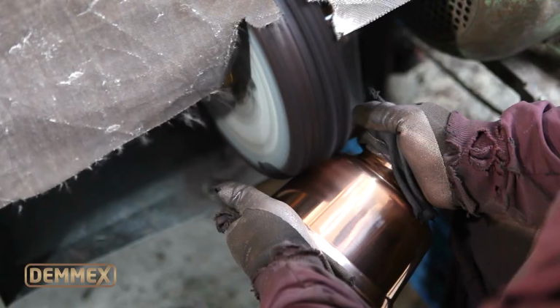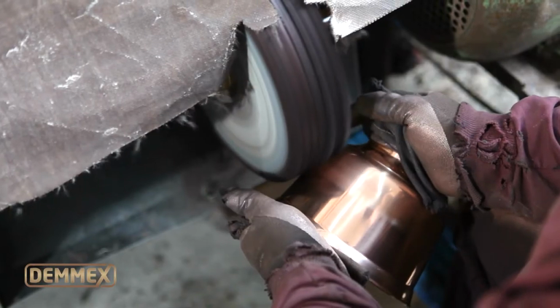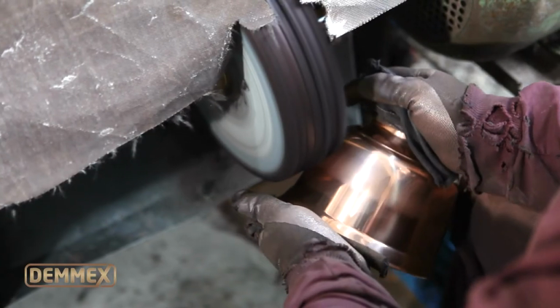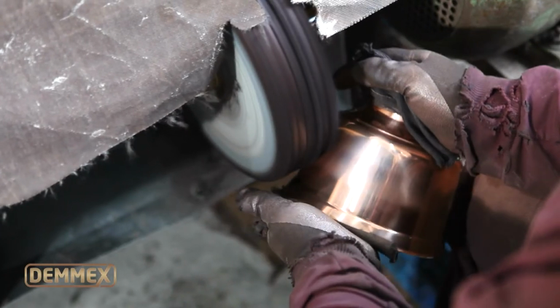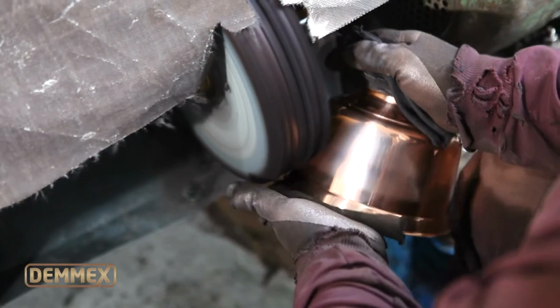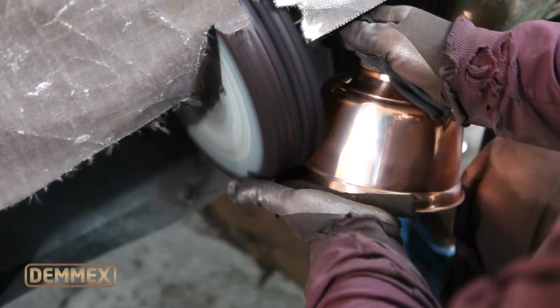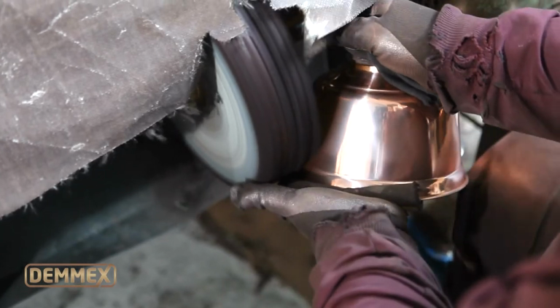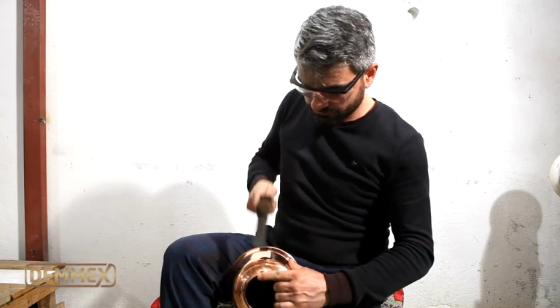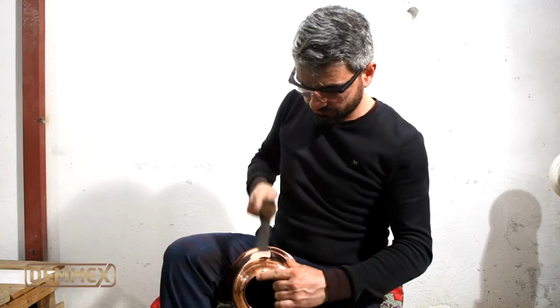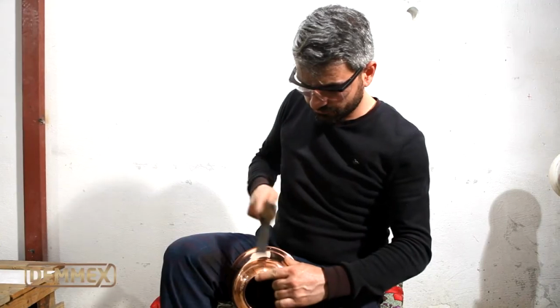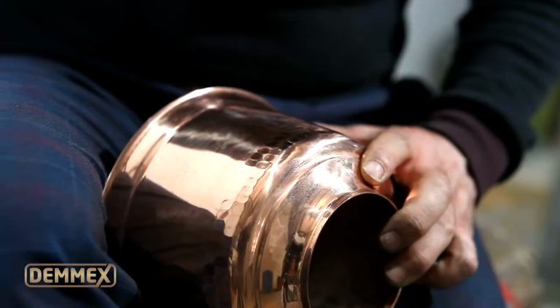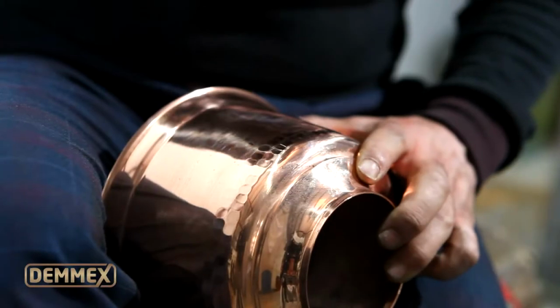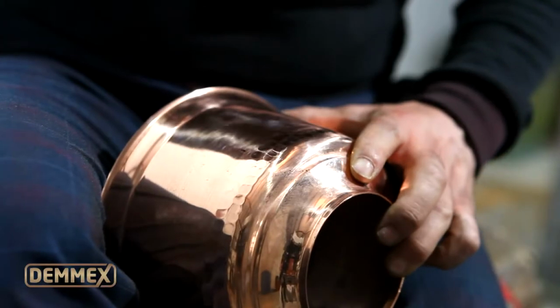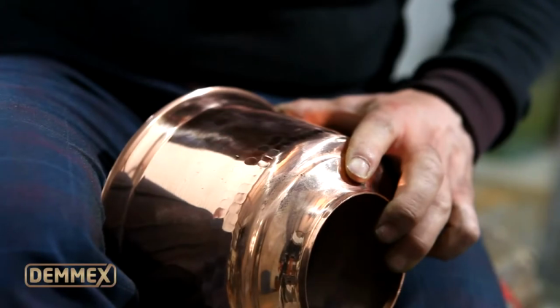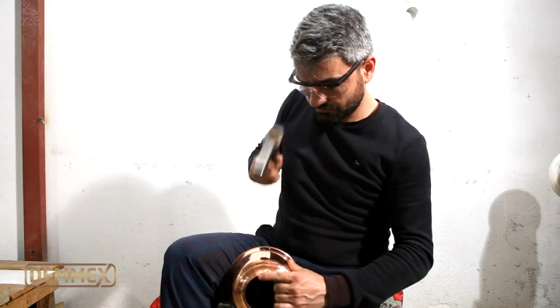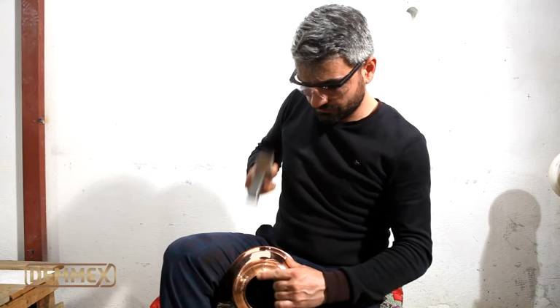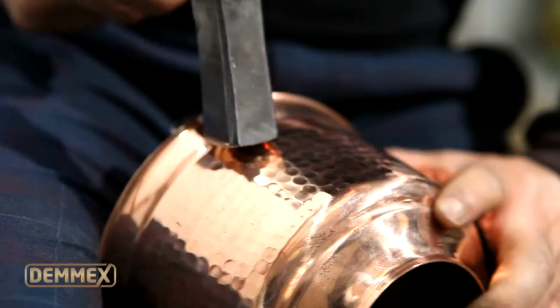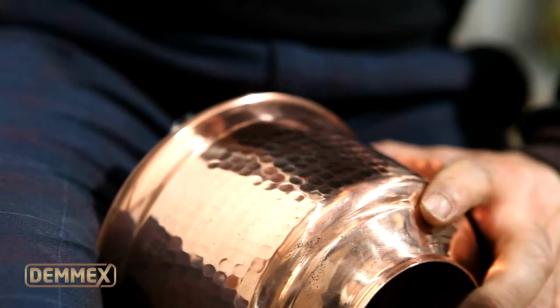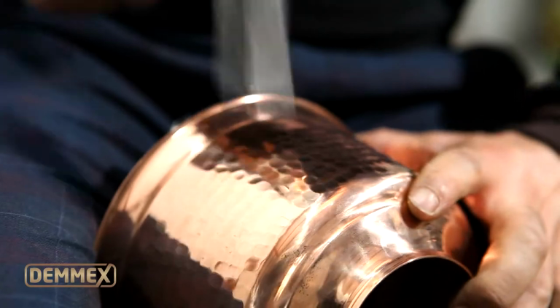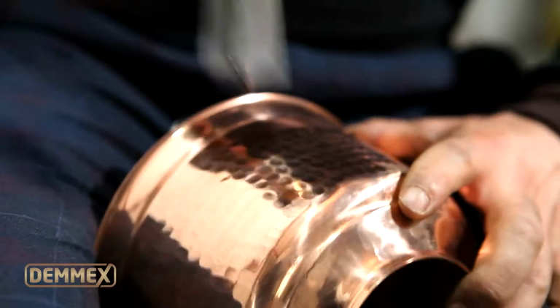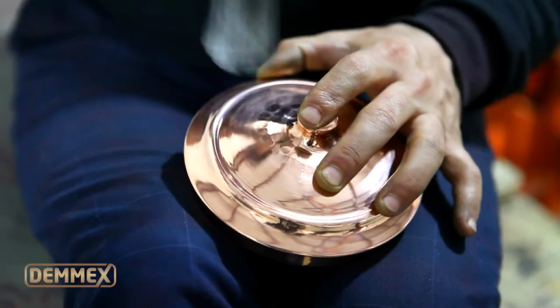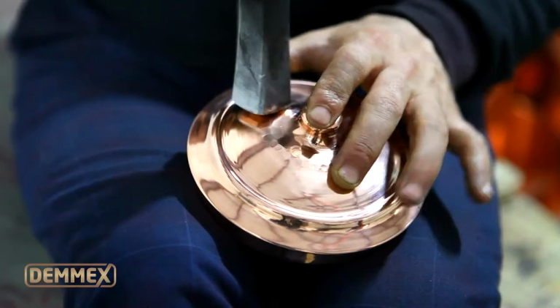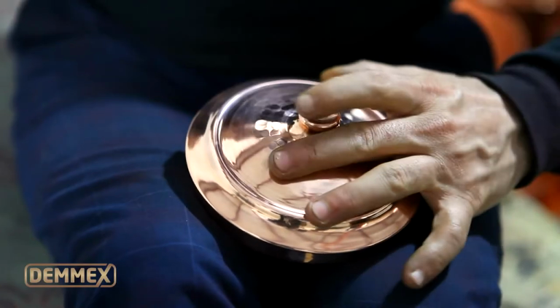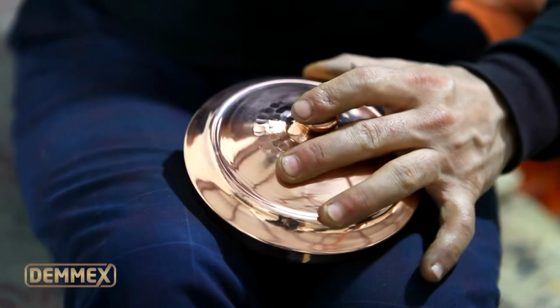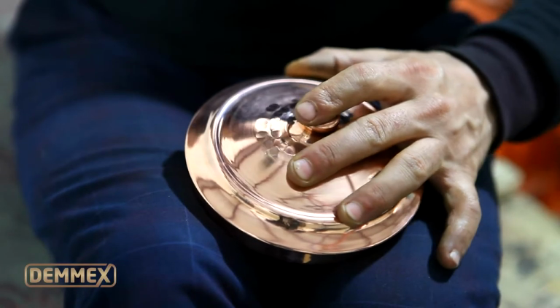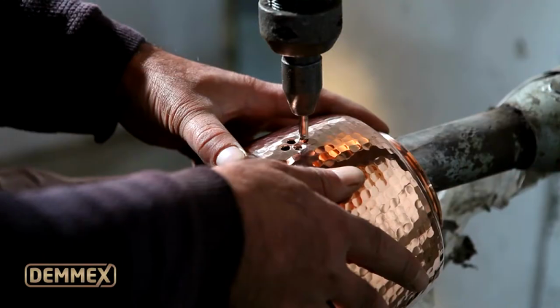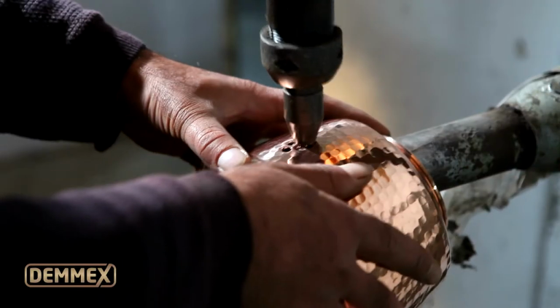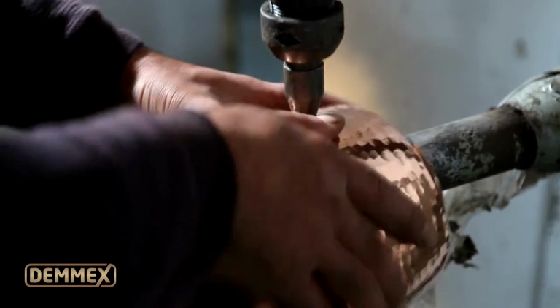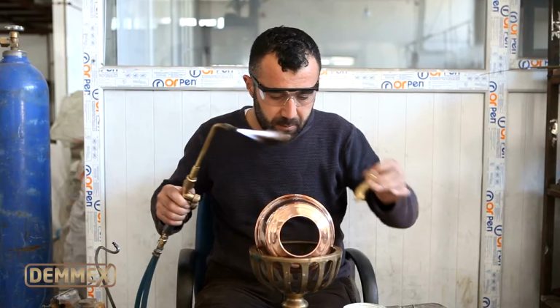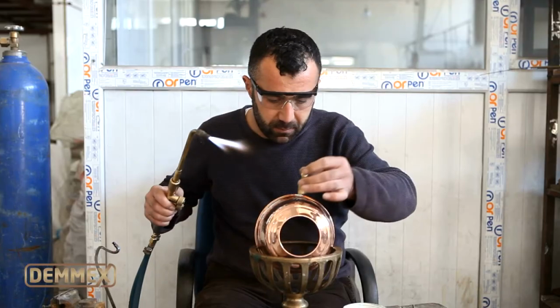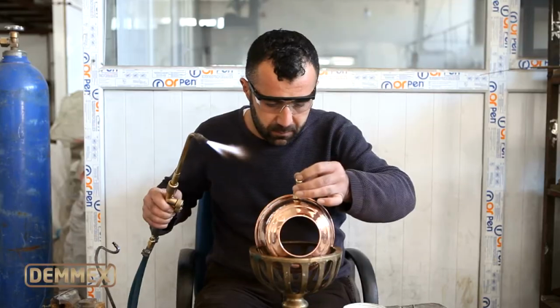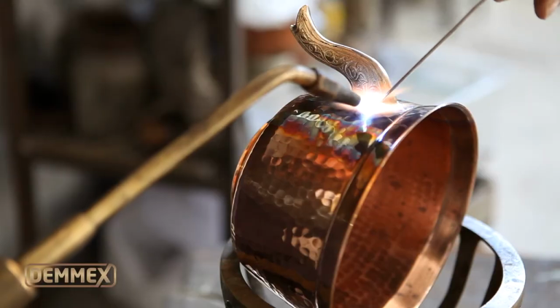Then it's polished as the first step in cleaning. After polishing, it is hand hammered for a long time between the hammer and the anvil by the artisan. After hammering, its spout is welded onto the body.